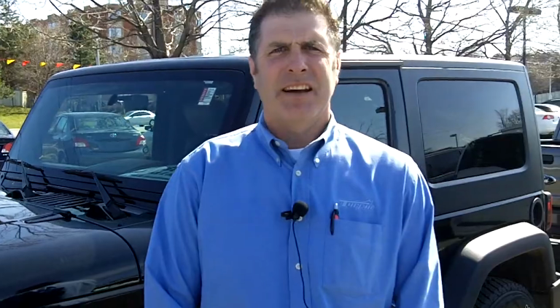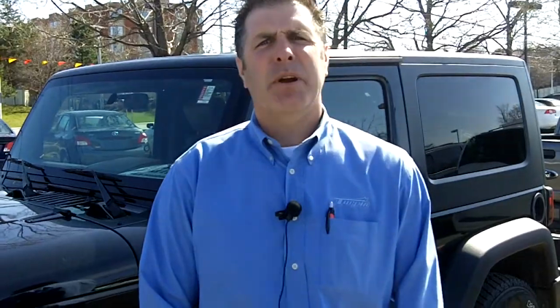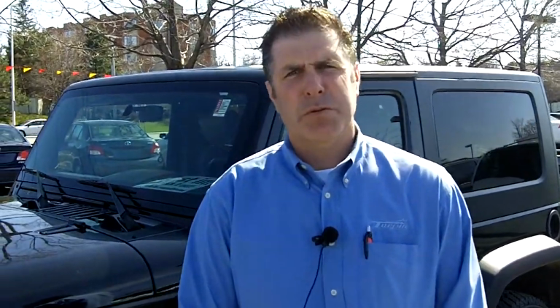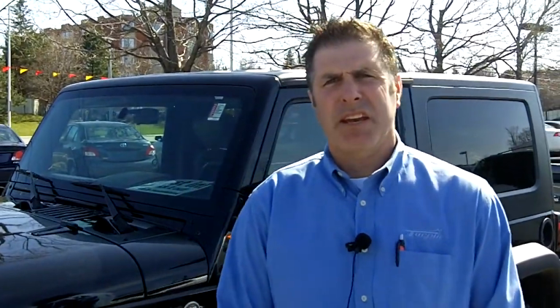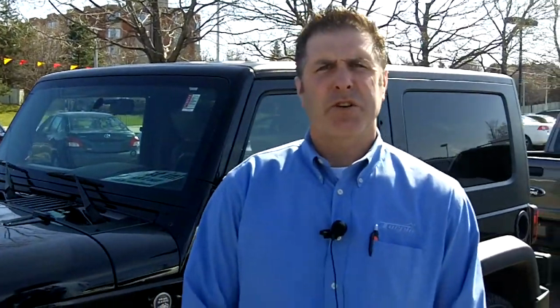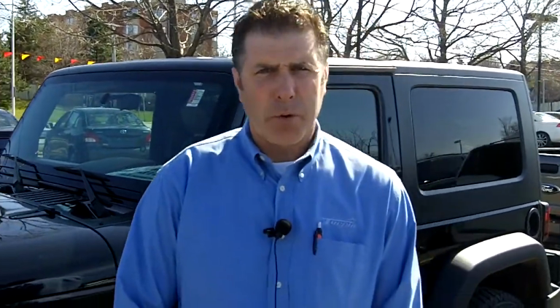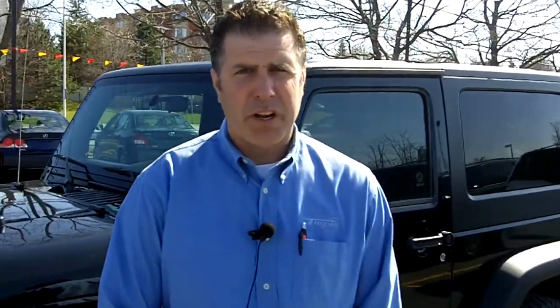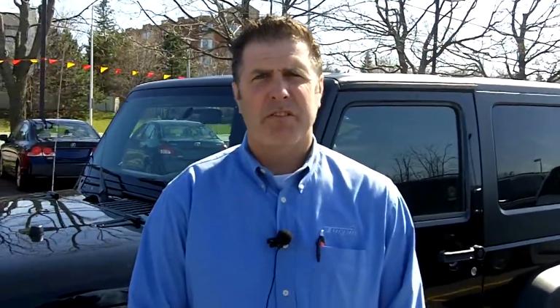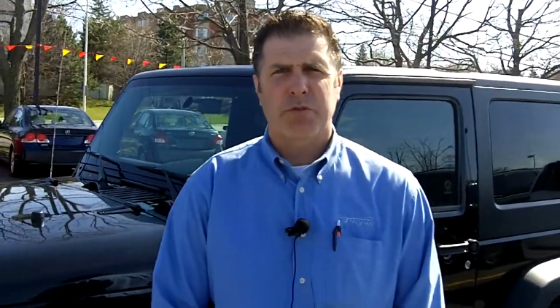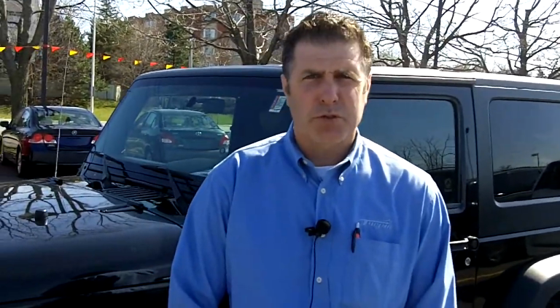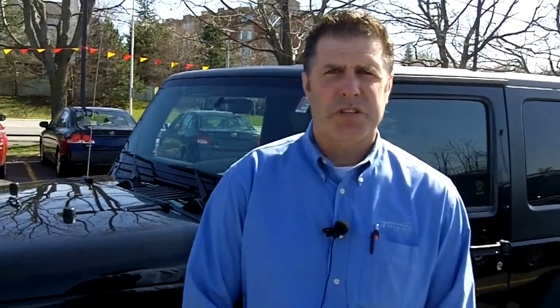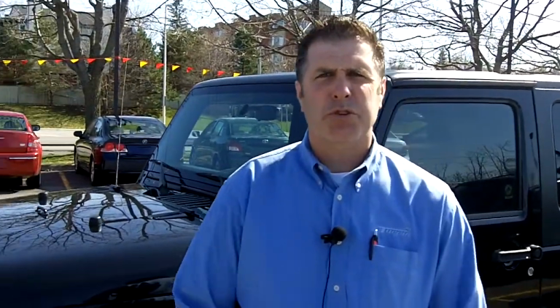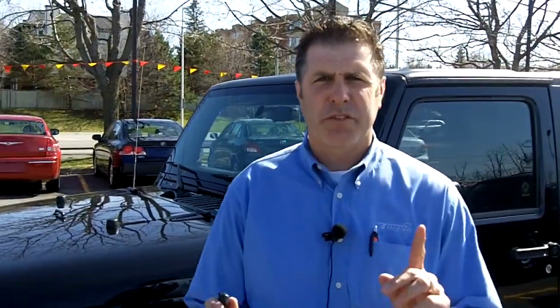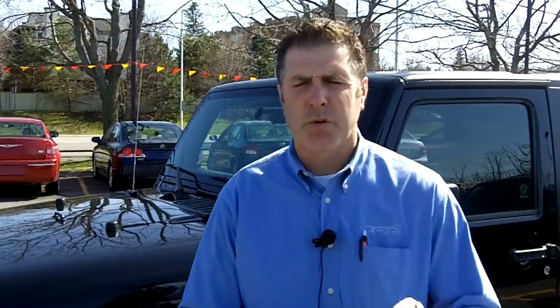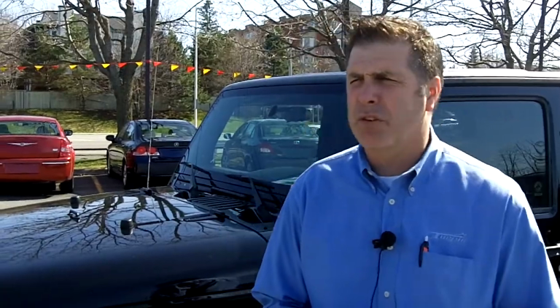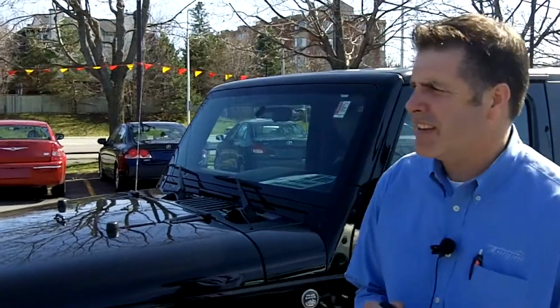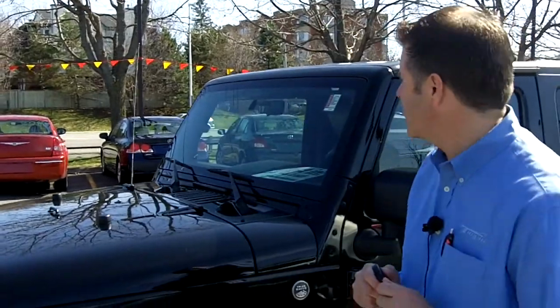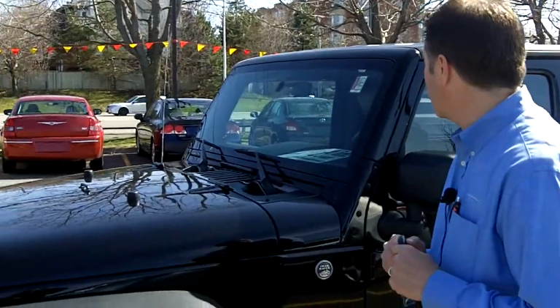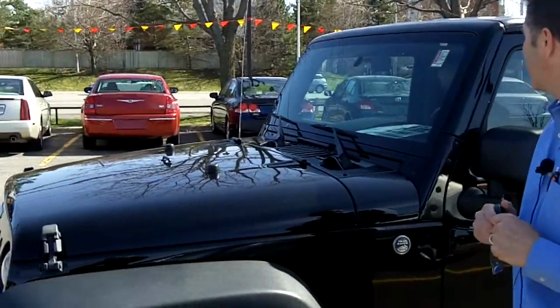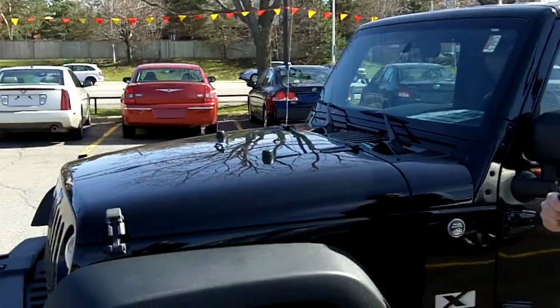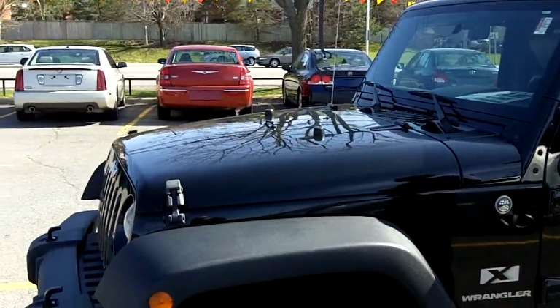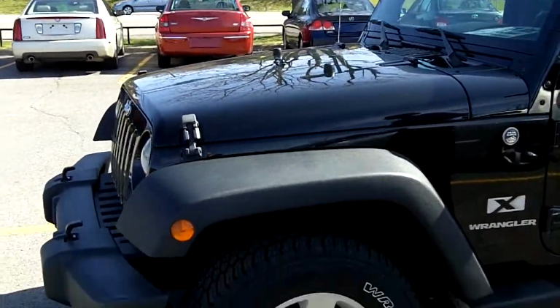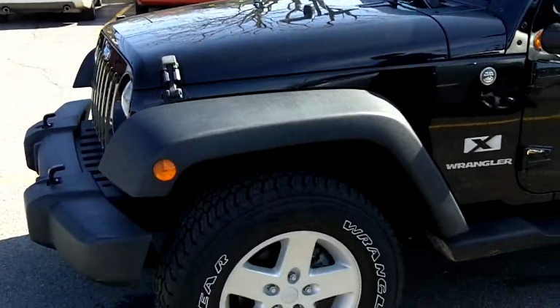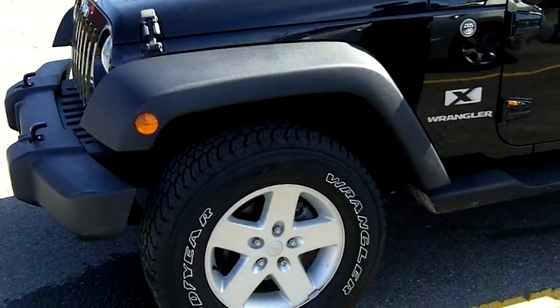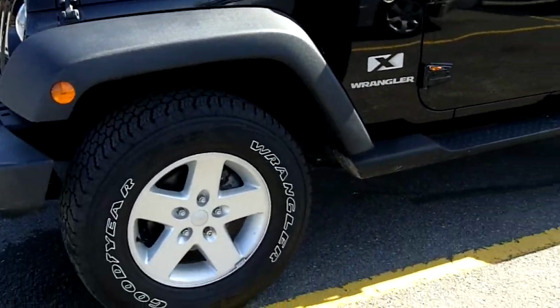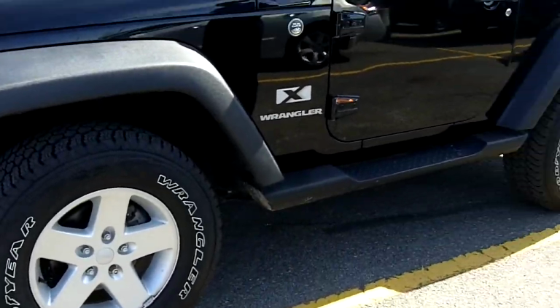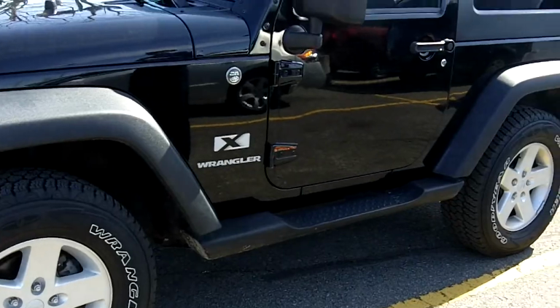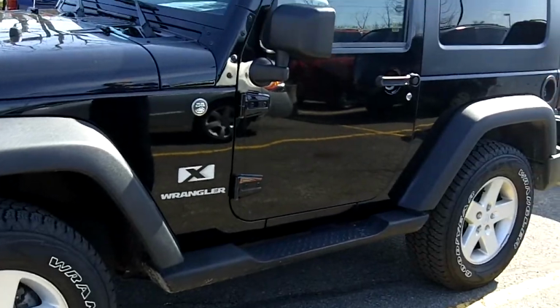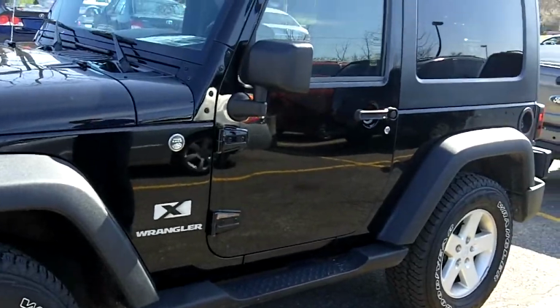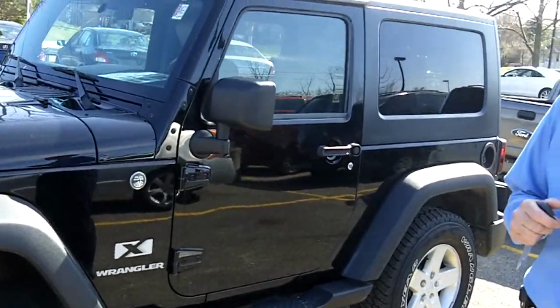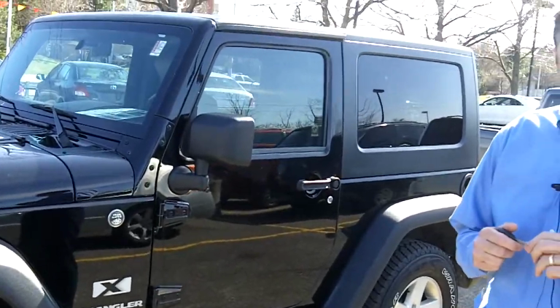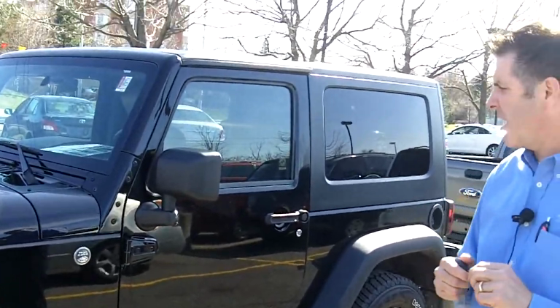Hi everybody, Gord Smith again here at Turpent Auto World, 185 Robertson Road in Bells Corners. Today I want to show you one of our new arrivals — it is a 2007 Jeep Wrangler with 75k, priced to move at $21,777.